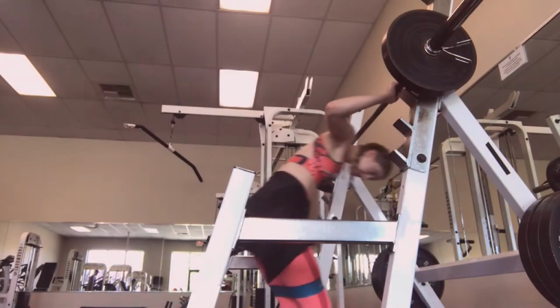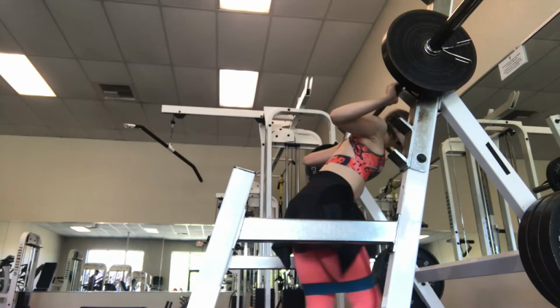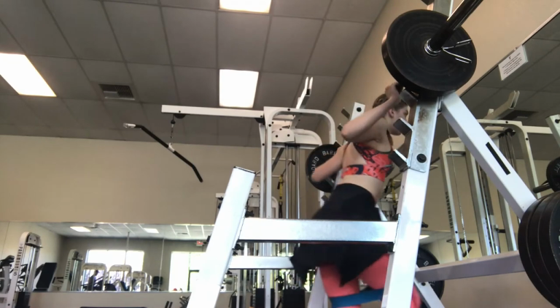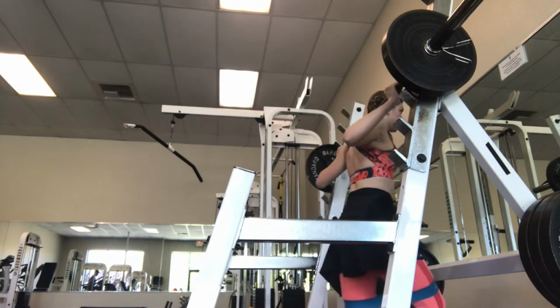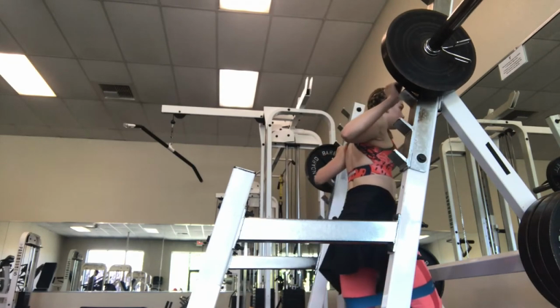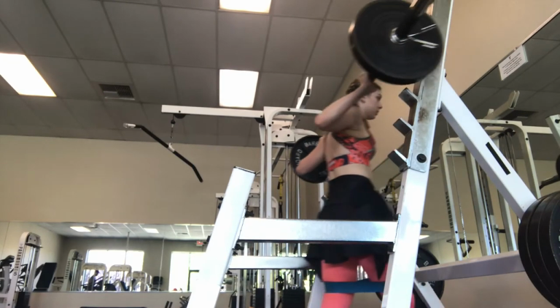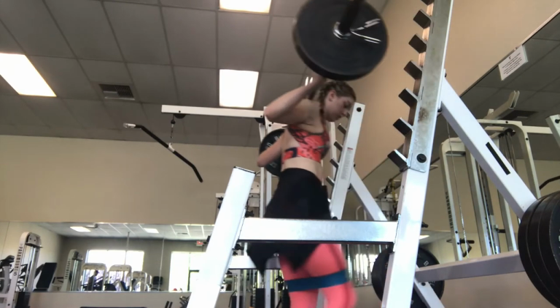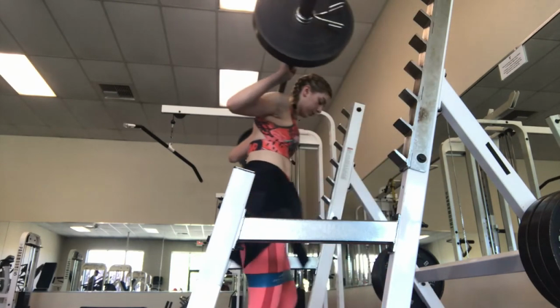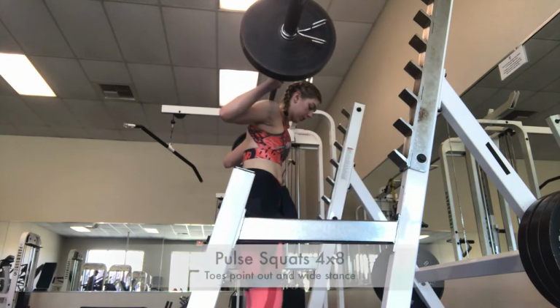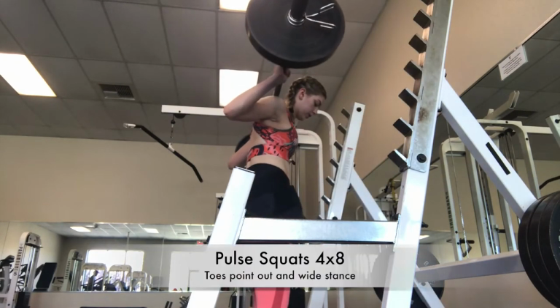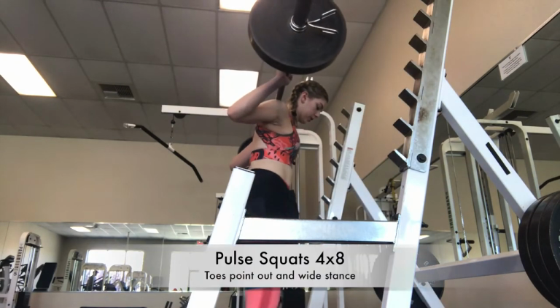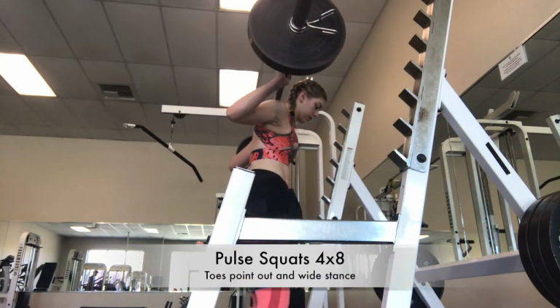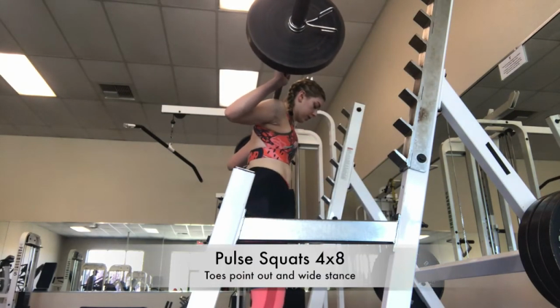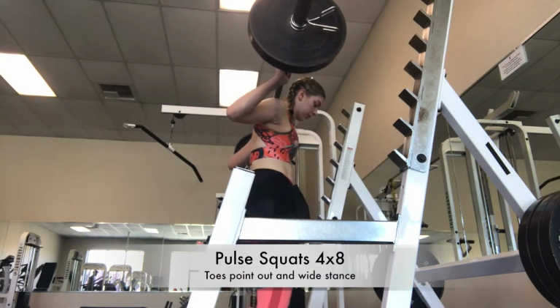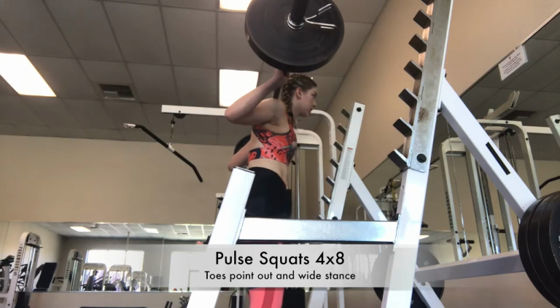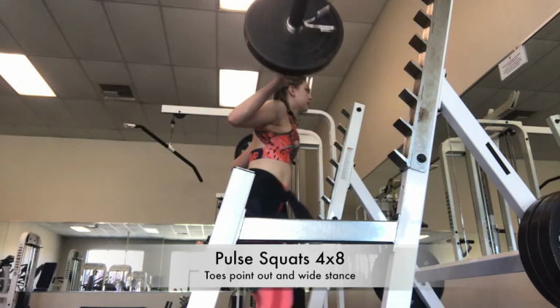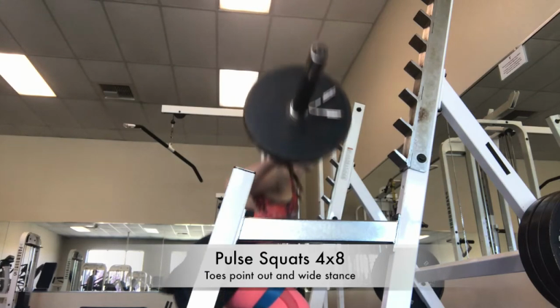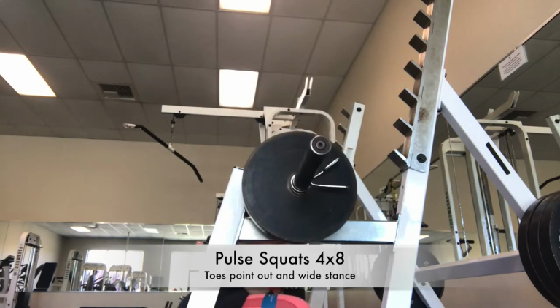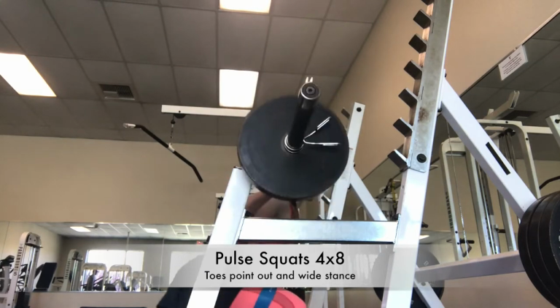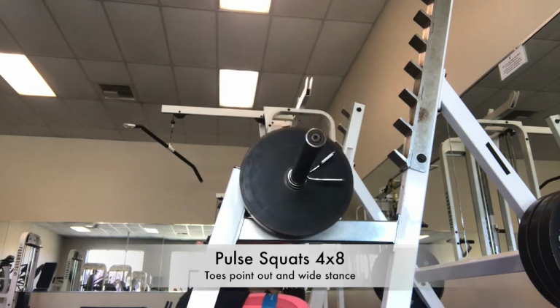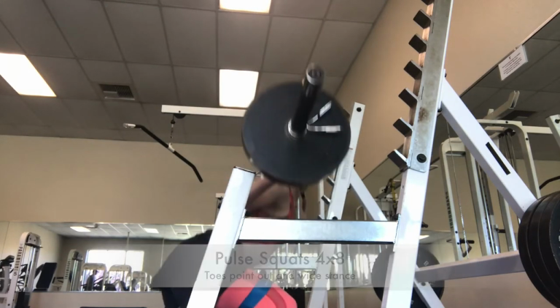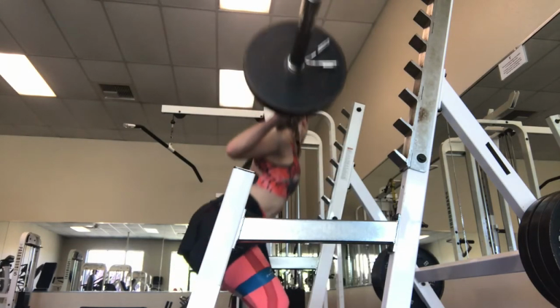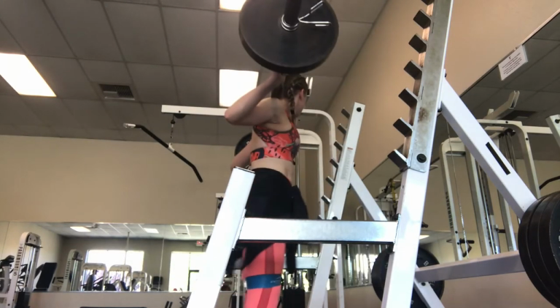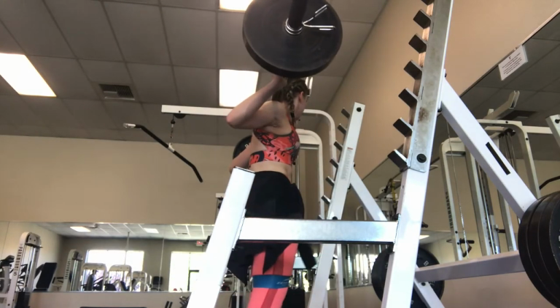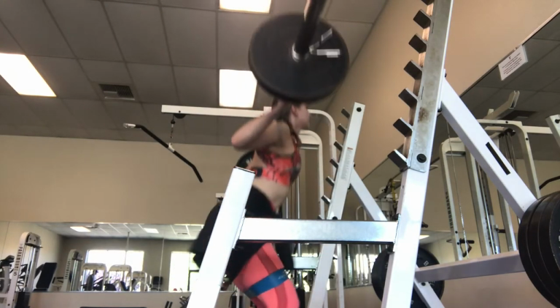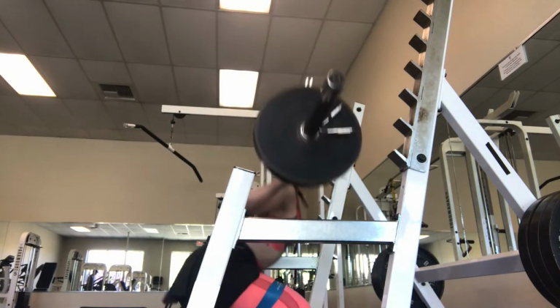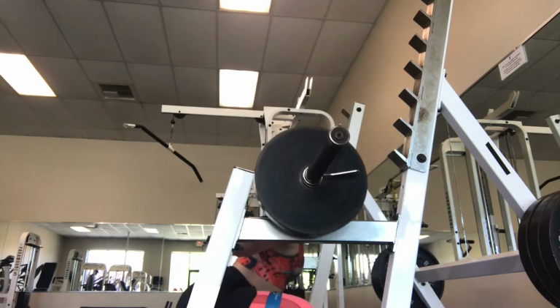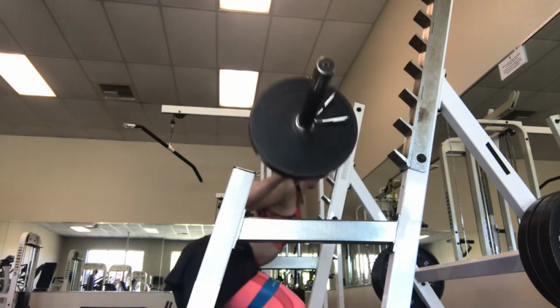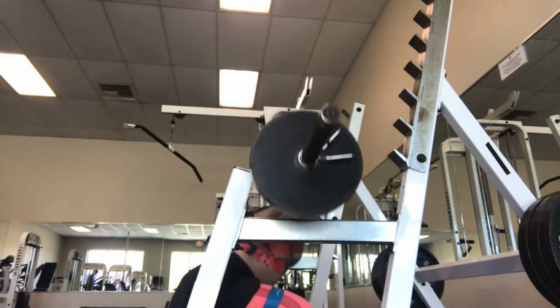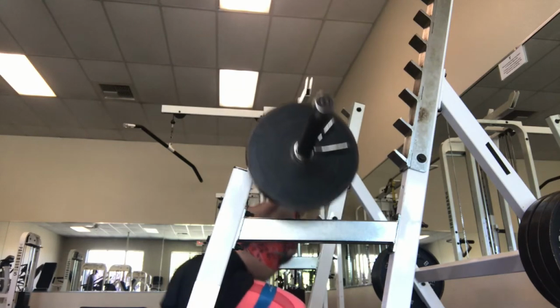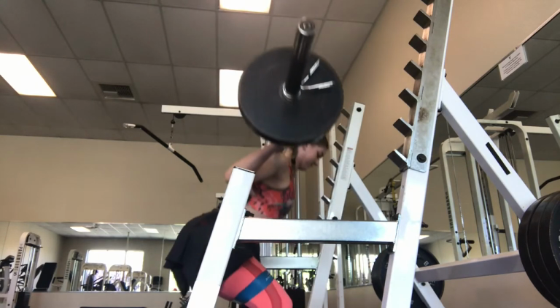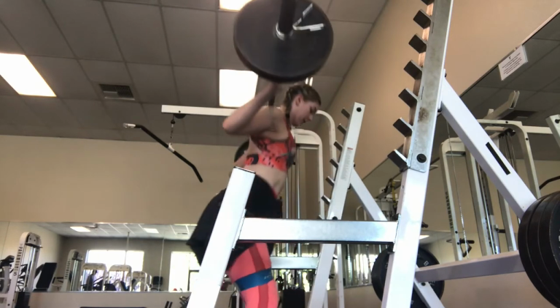Hey guys, welcome to my workout. I didn't get to record it, but the first five minutes of this workout I actually was on the stair stepper. You should always warm up before you work out any muscle just to get your blood flowing and stuff.